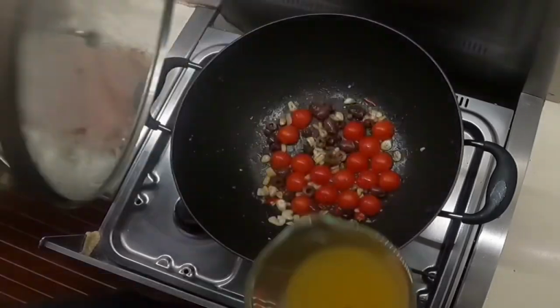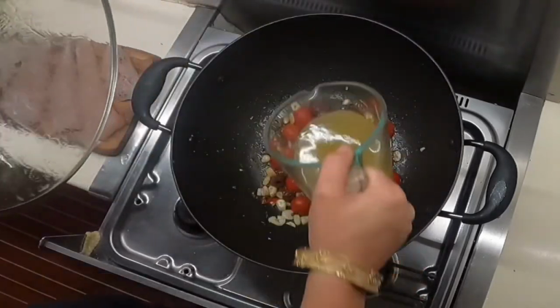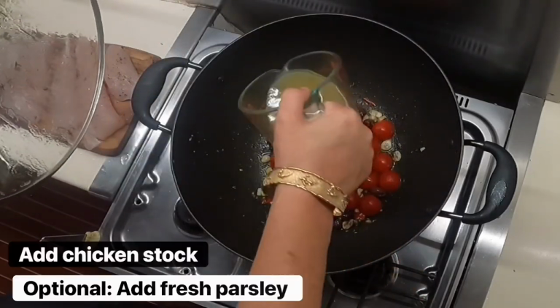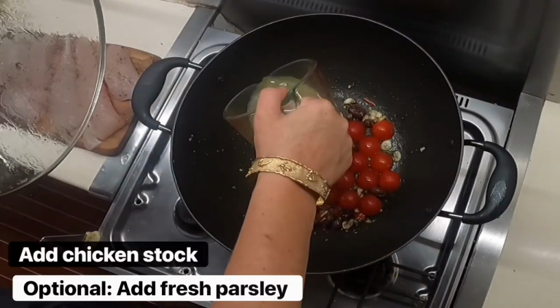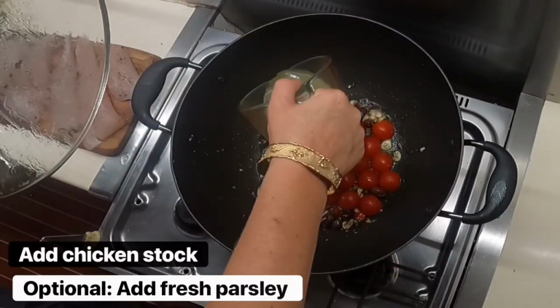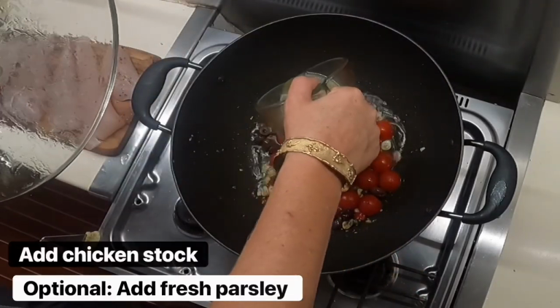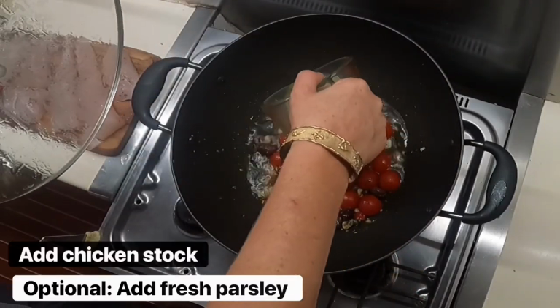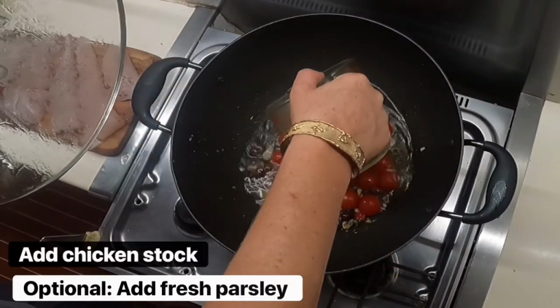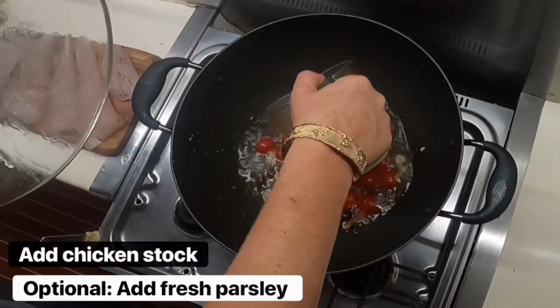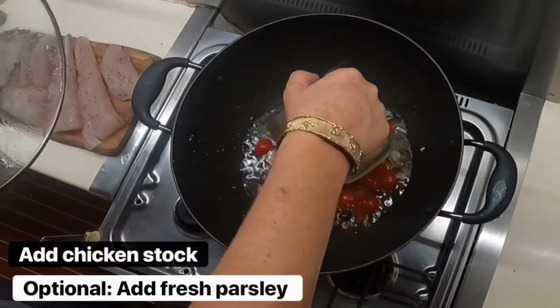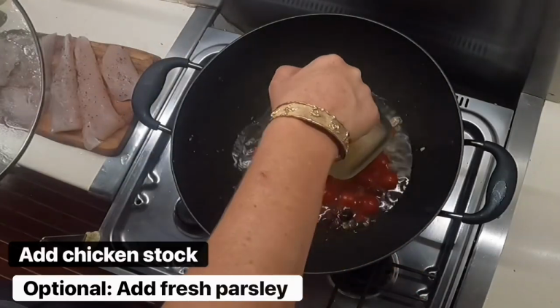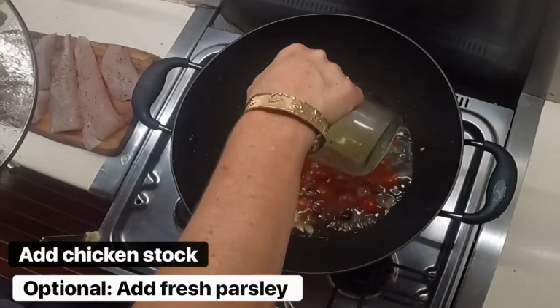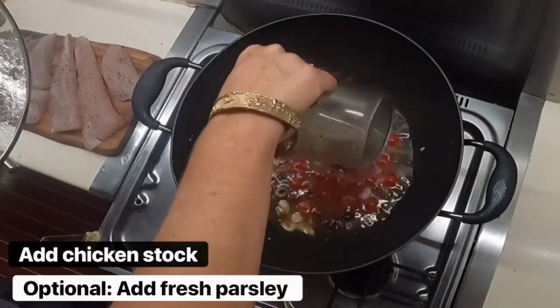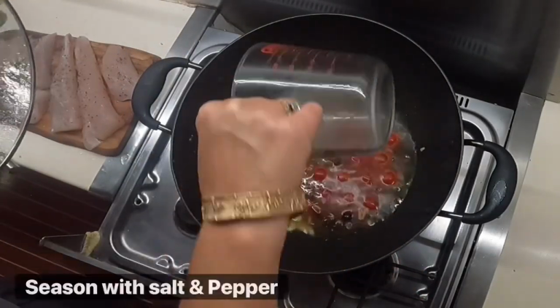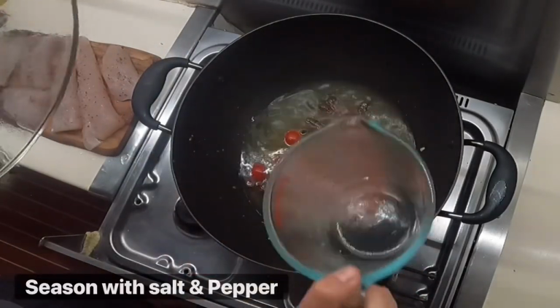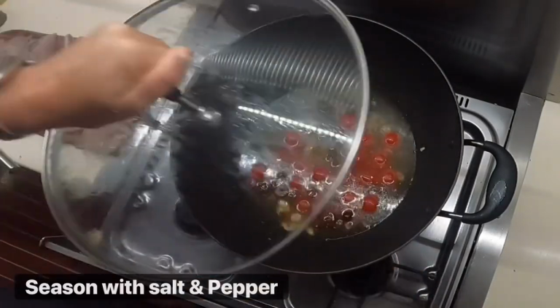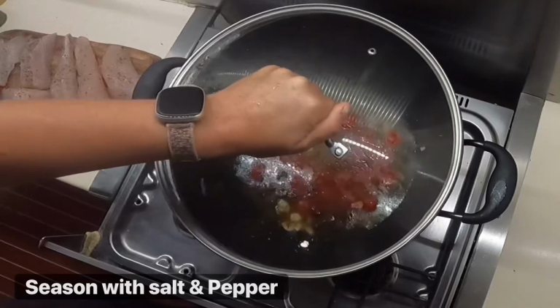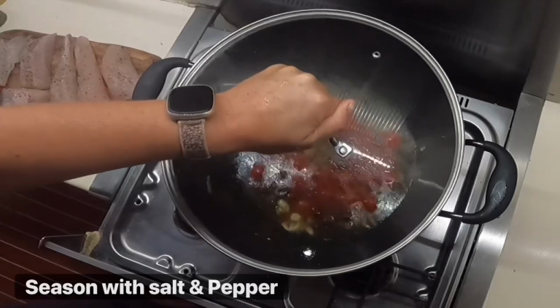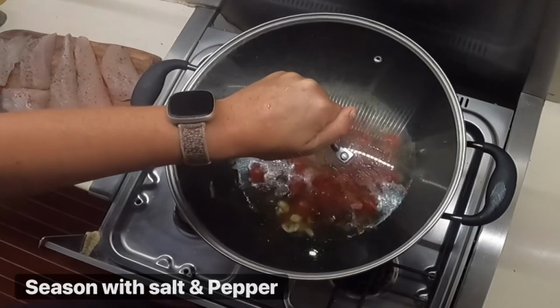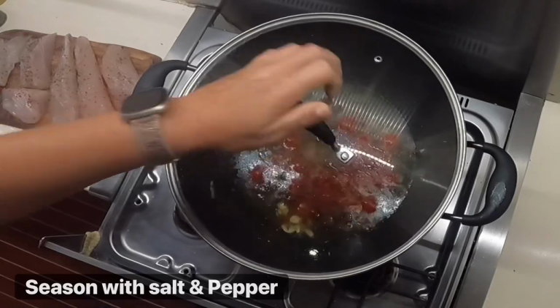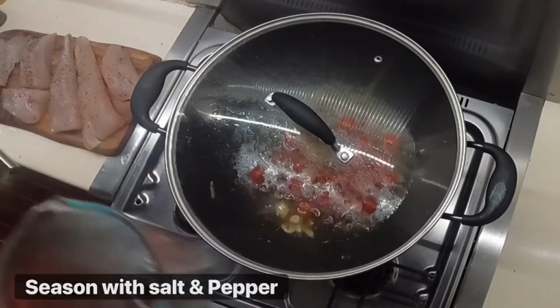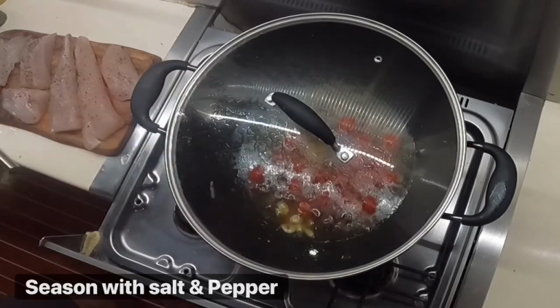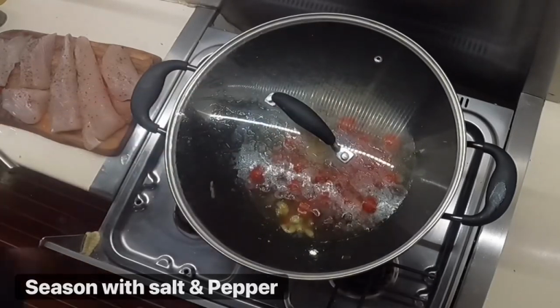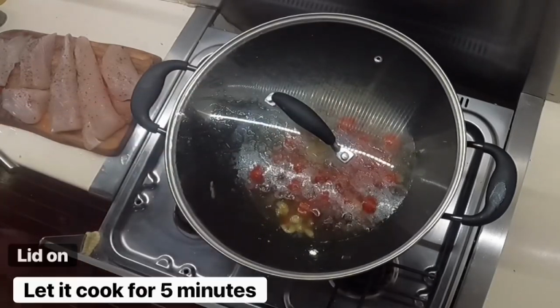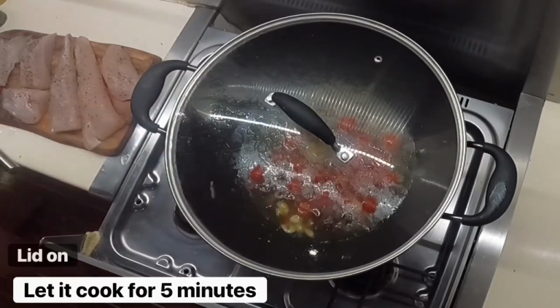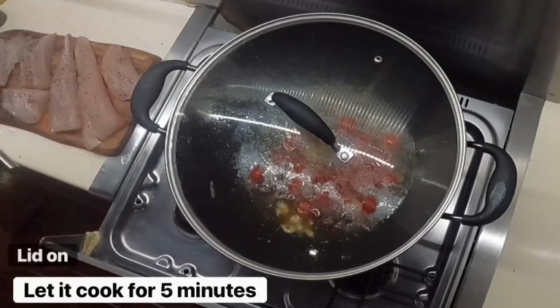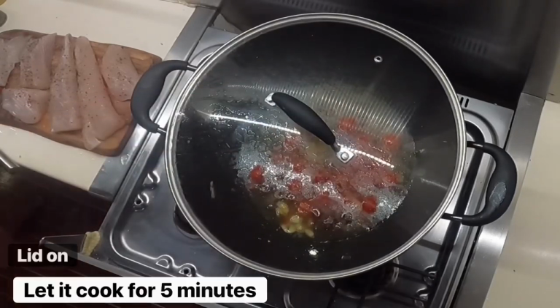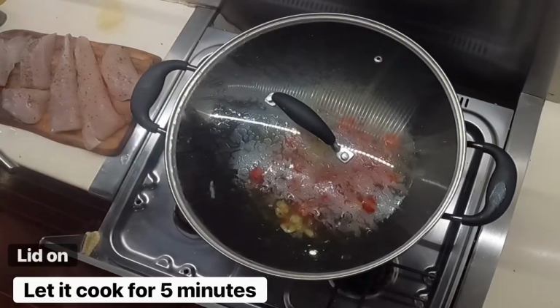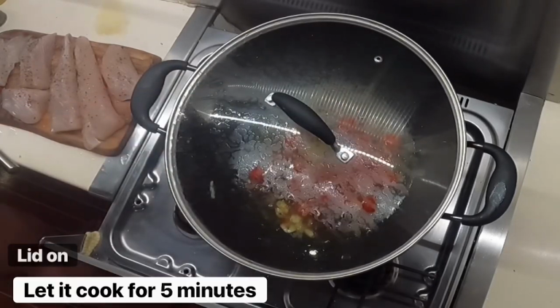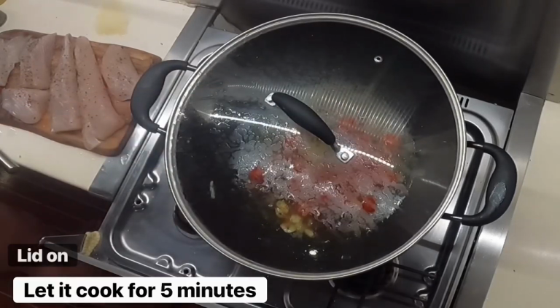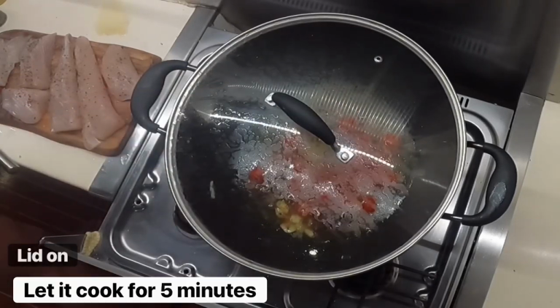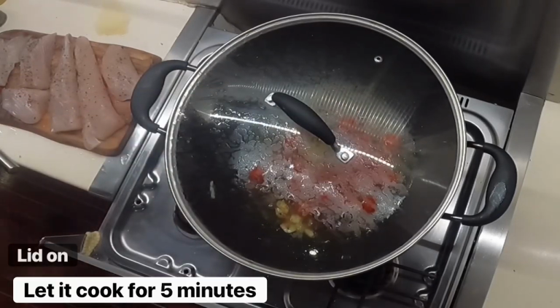Add chicken stock — optional — add fresh parsley if you have it, and season with salt and pepper. Let this cook for five minutes, then stir.